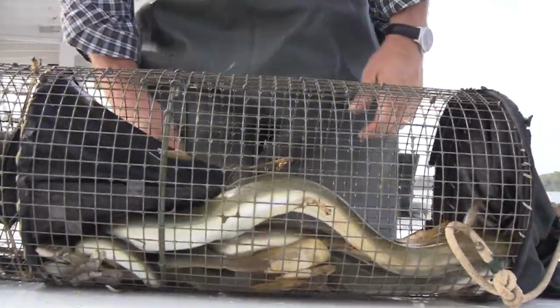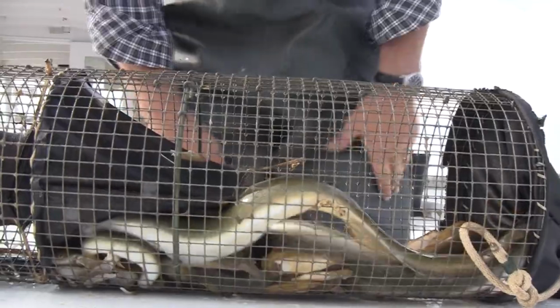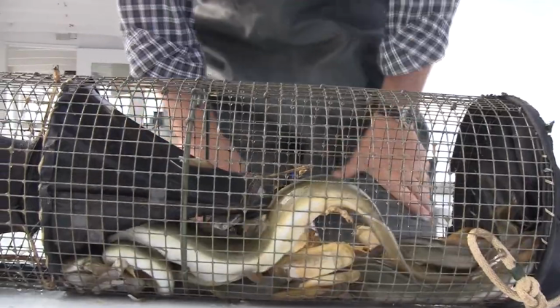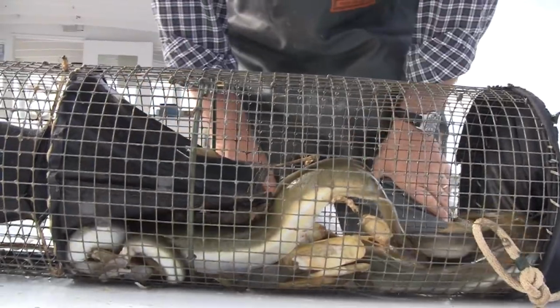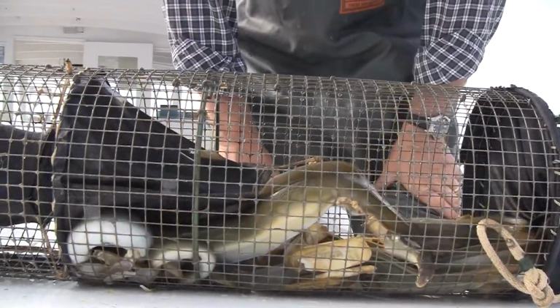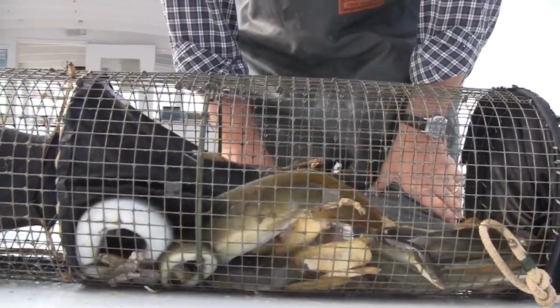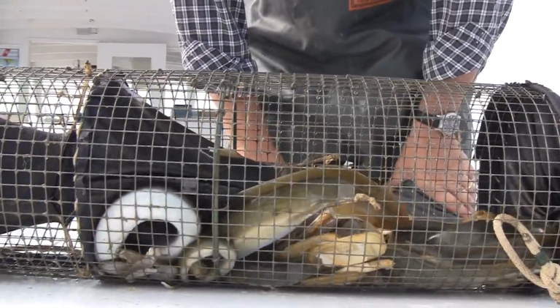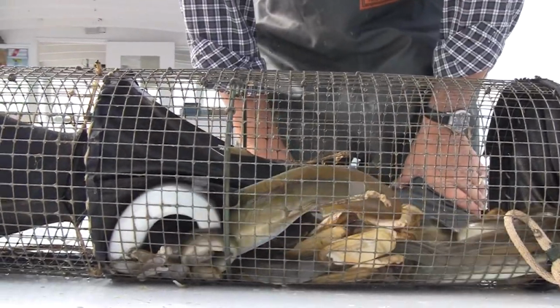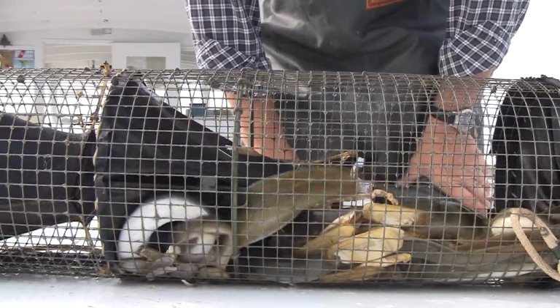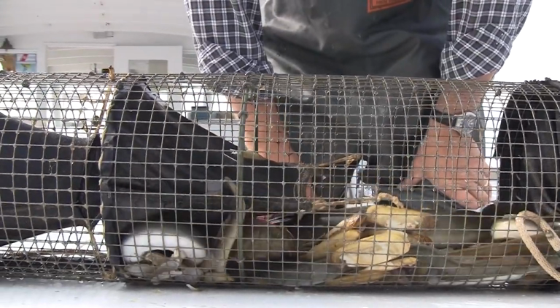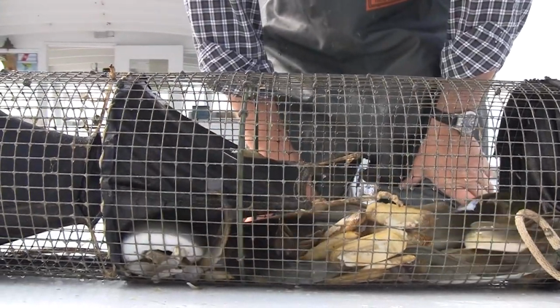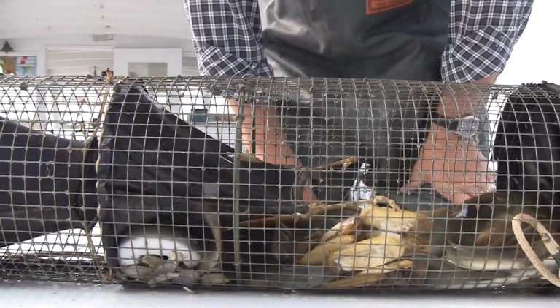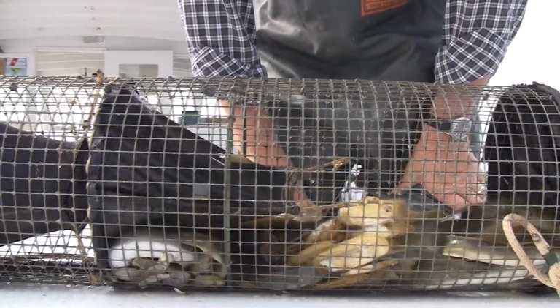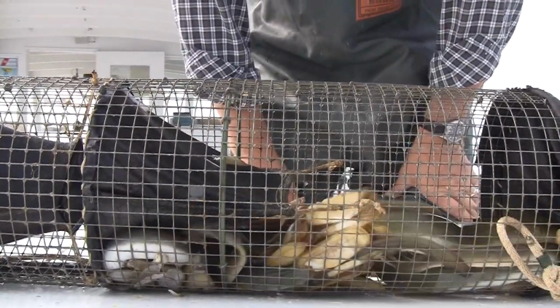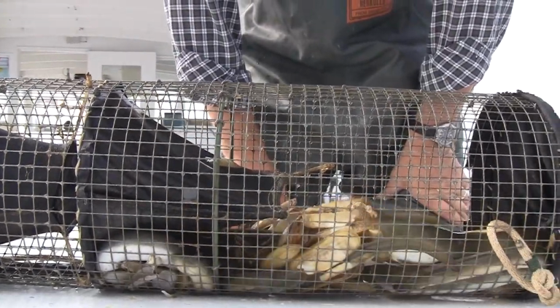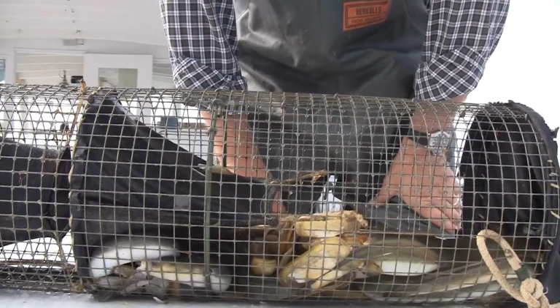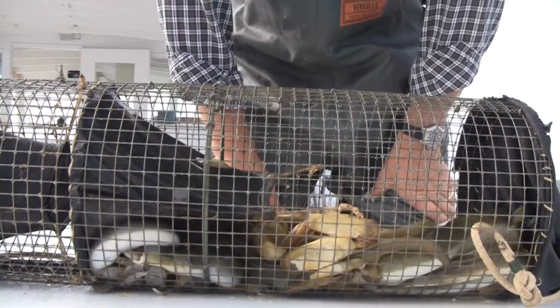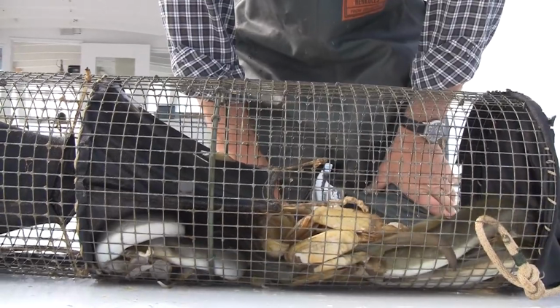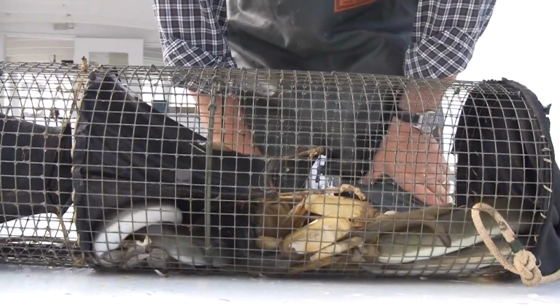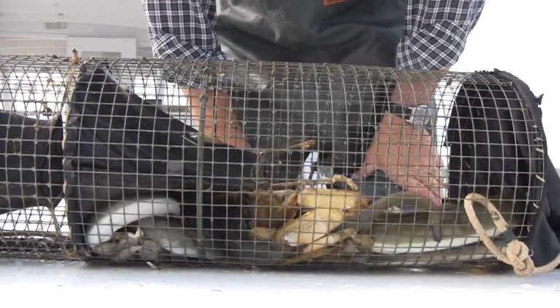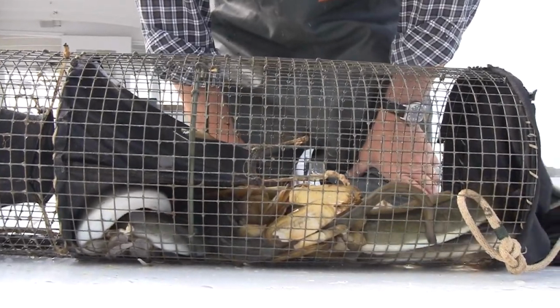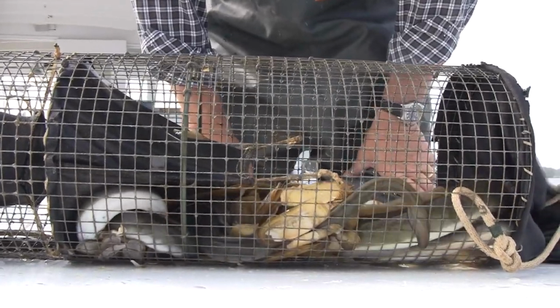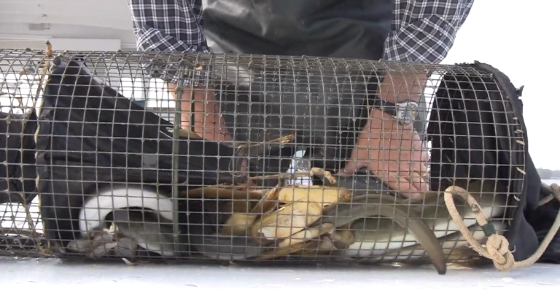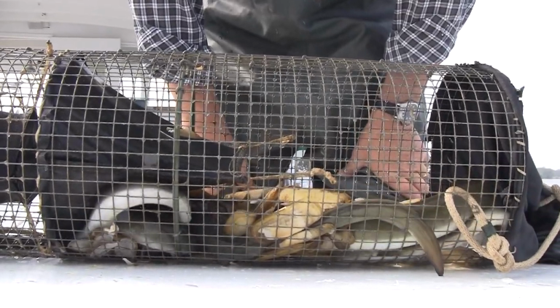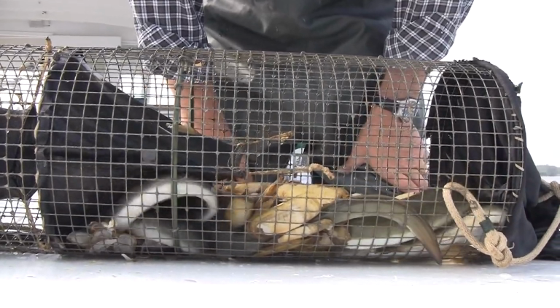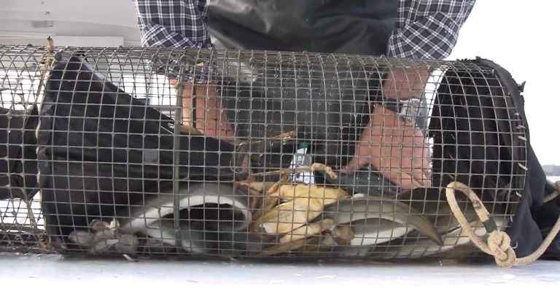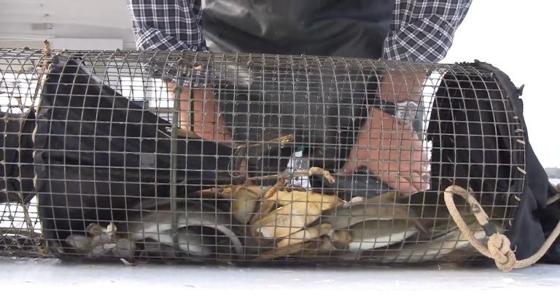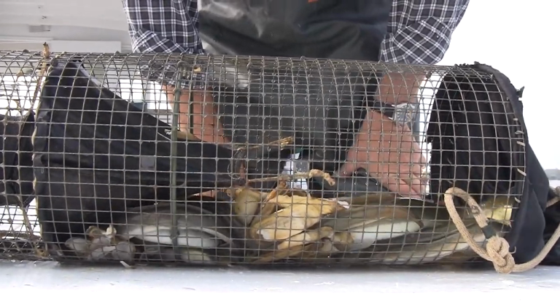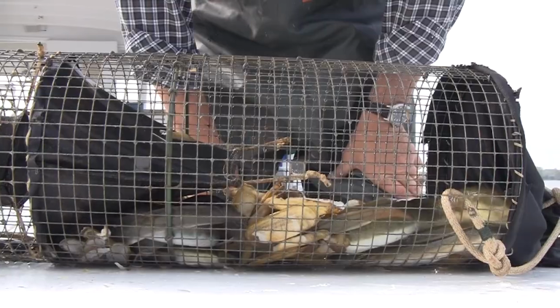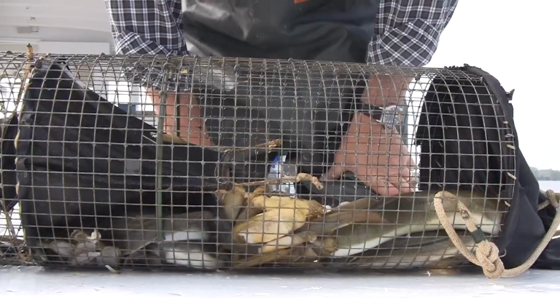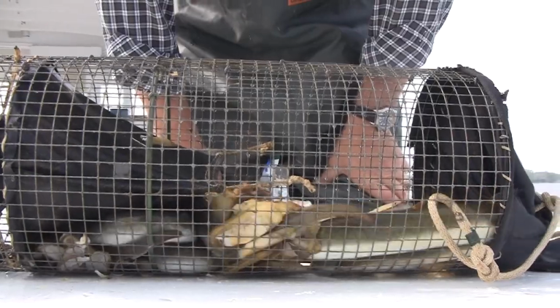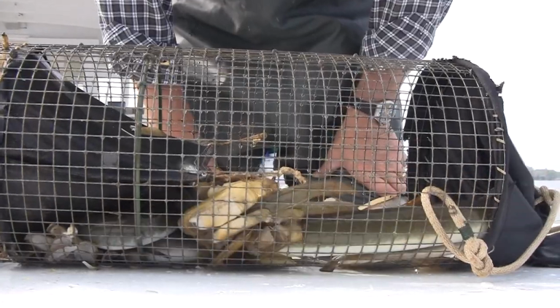Here we have some nice big — we would call these yellow eels. They're living in the brackish water part of the estuary until they become sexually mature adults.